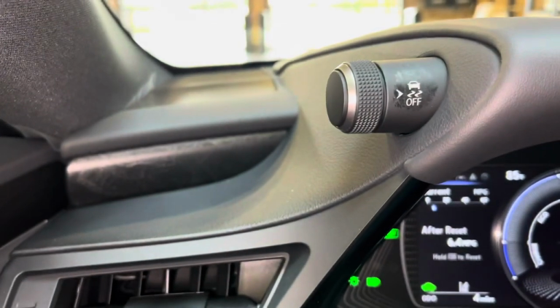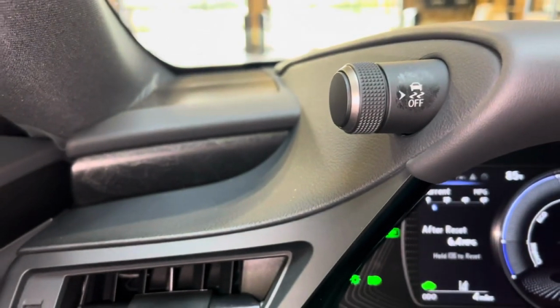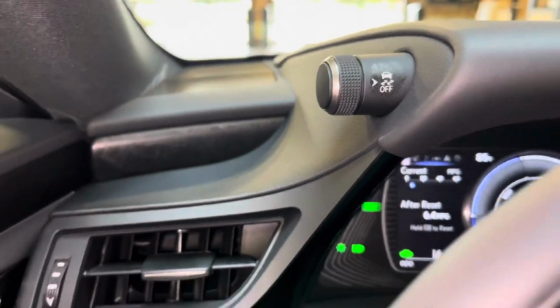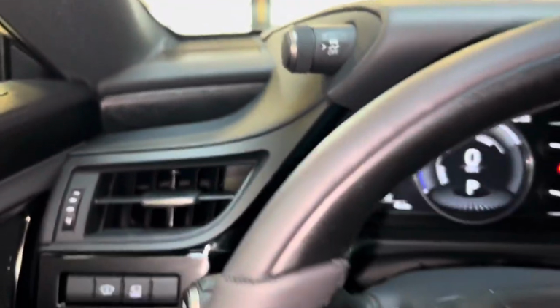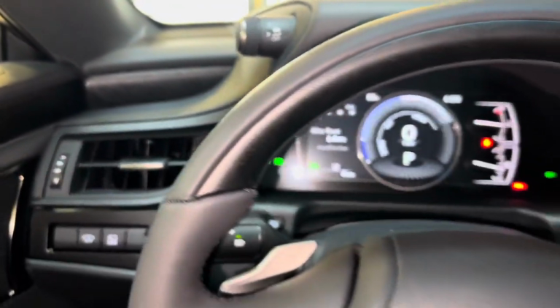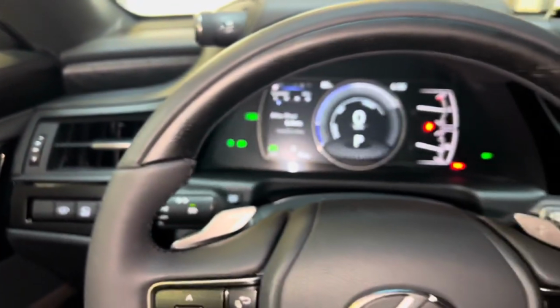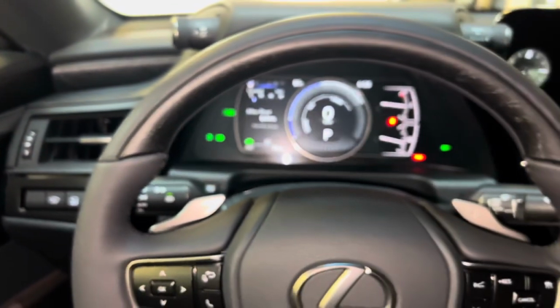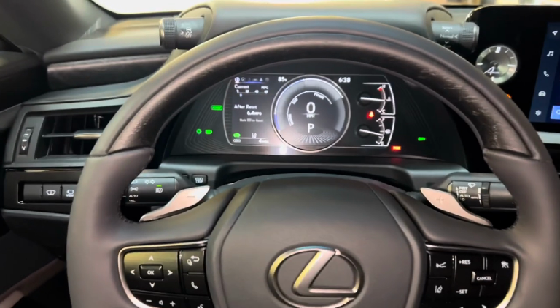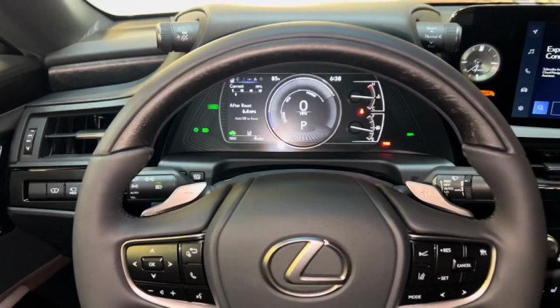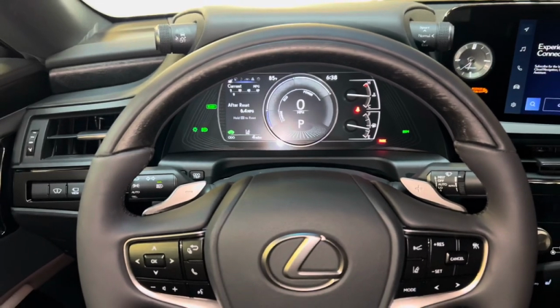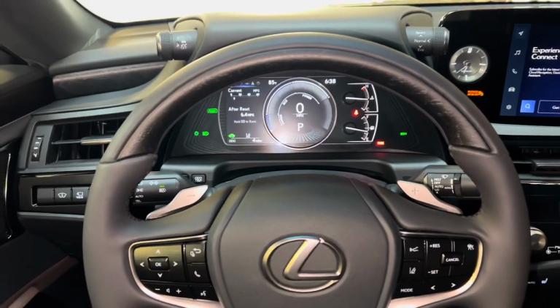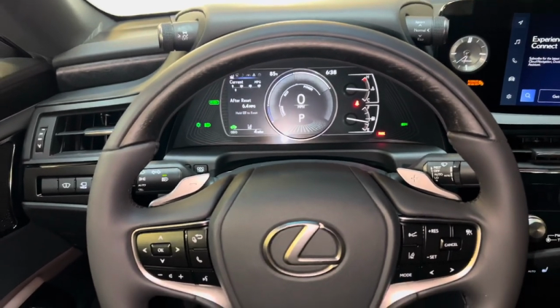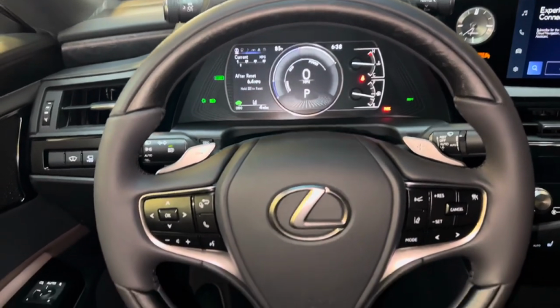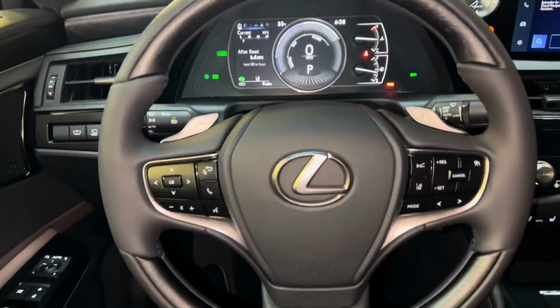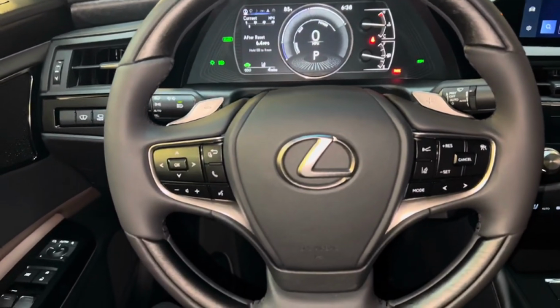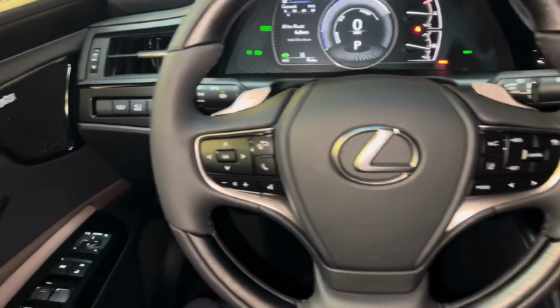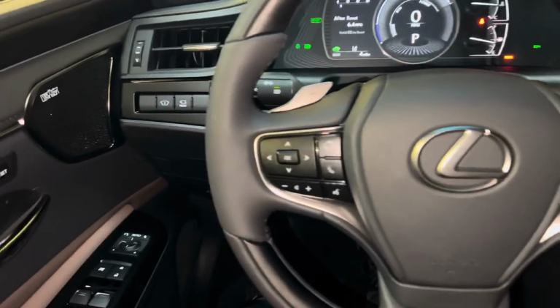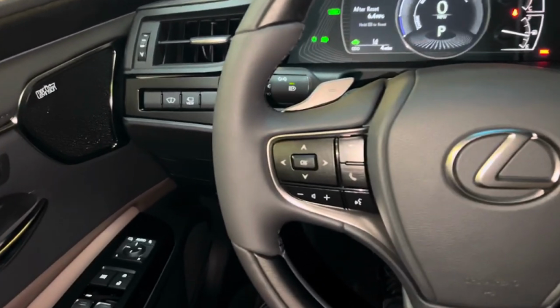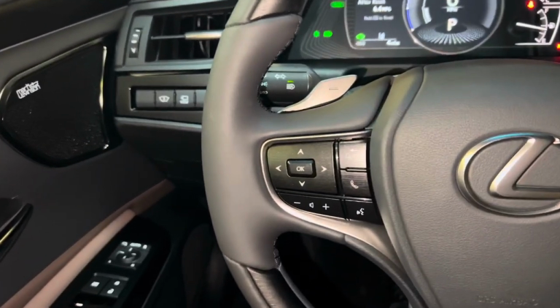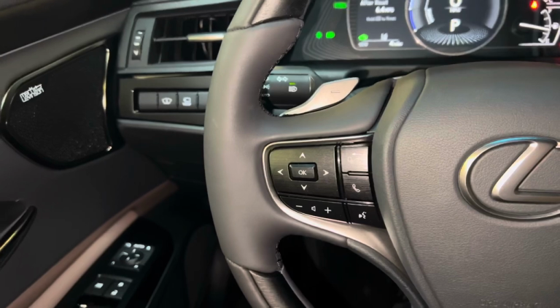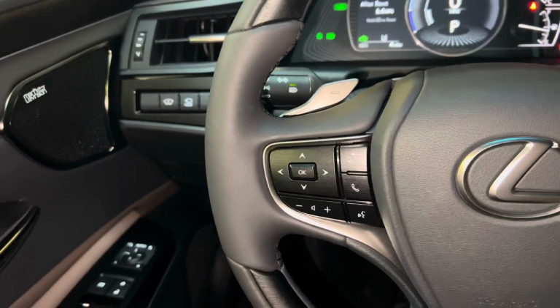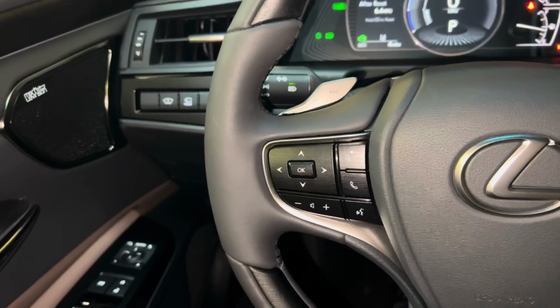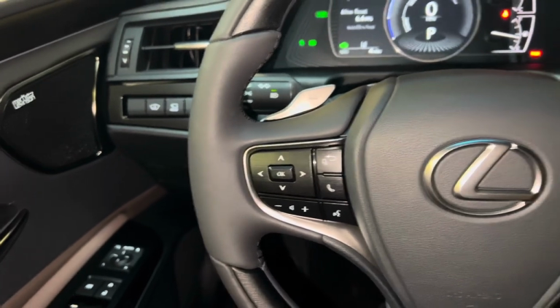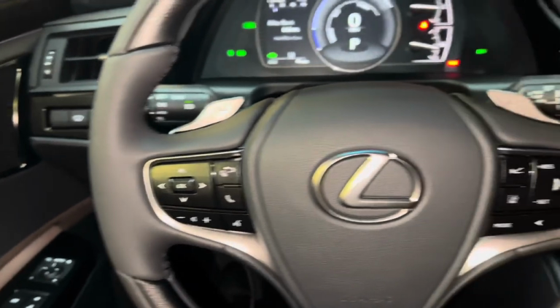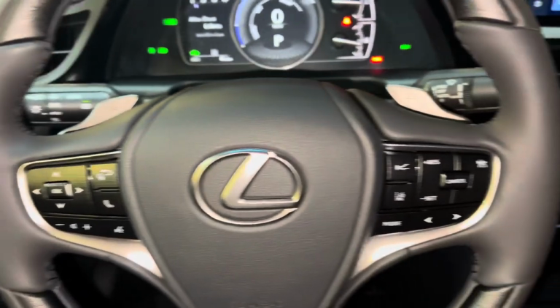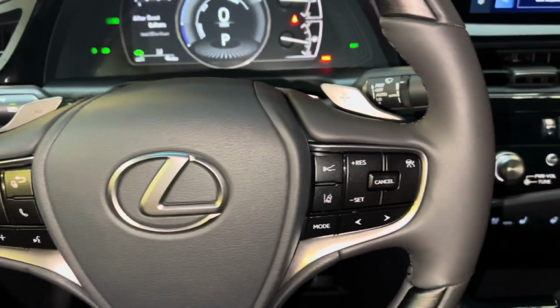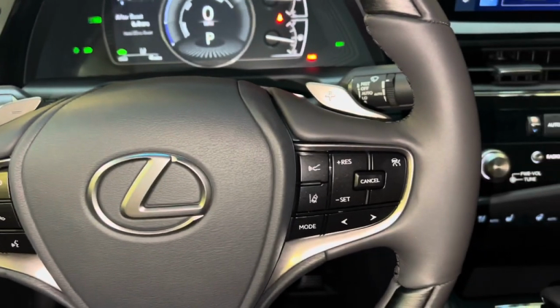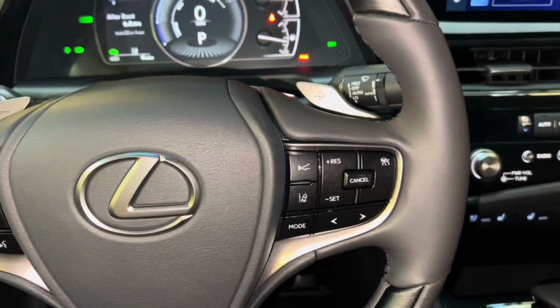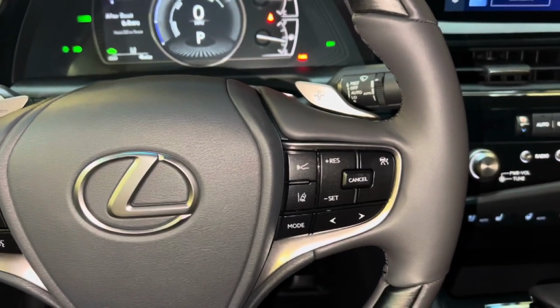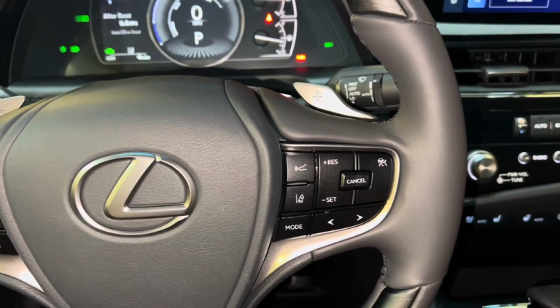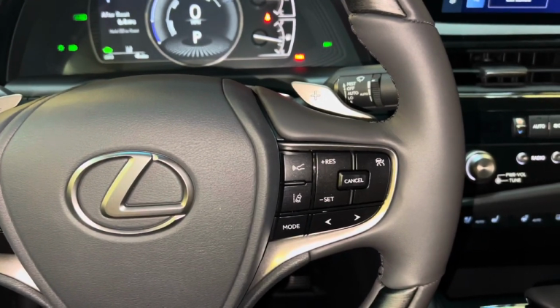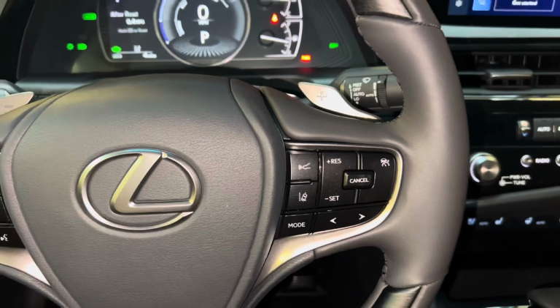This is our telescopic steering wheel, with our Bluetooth and audio control switches, along with our radar cruise control and lane departure warning systems.